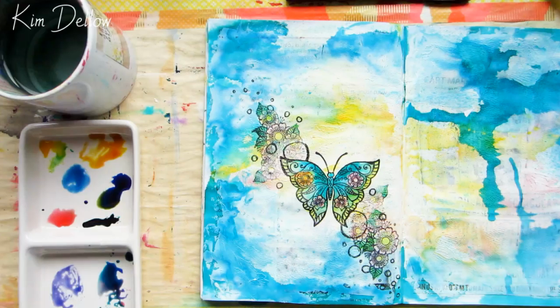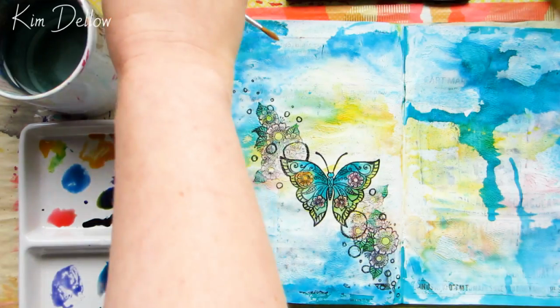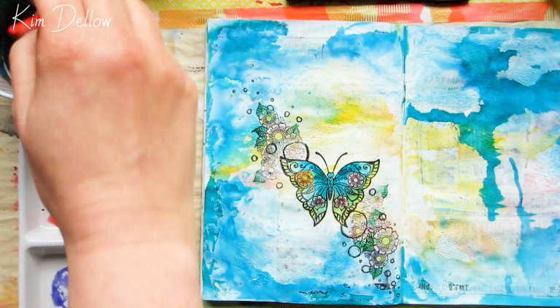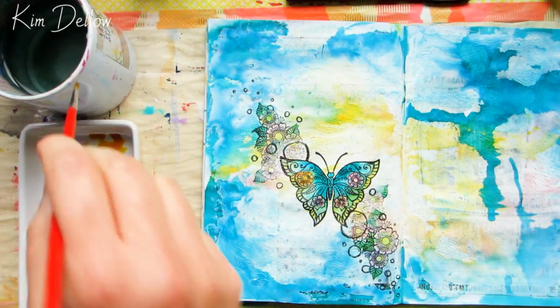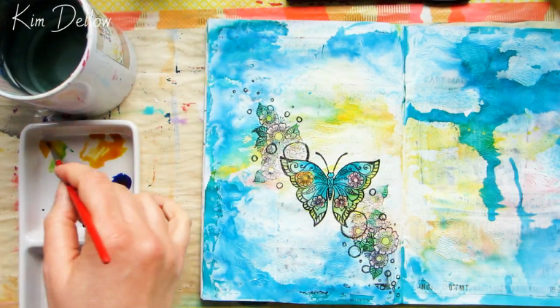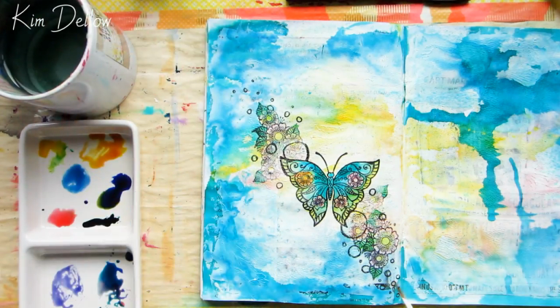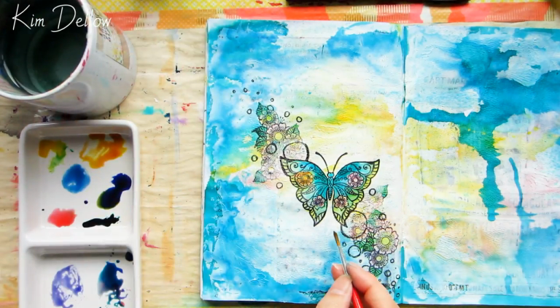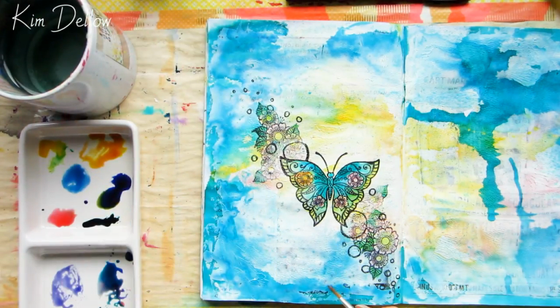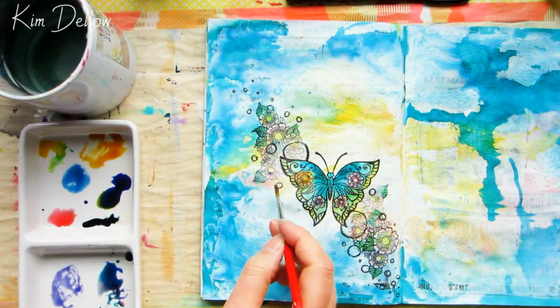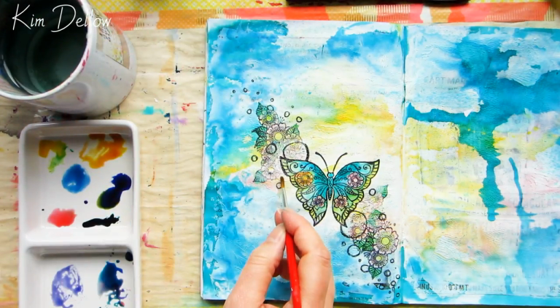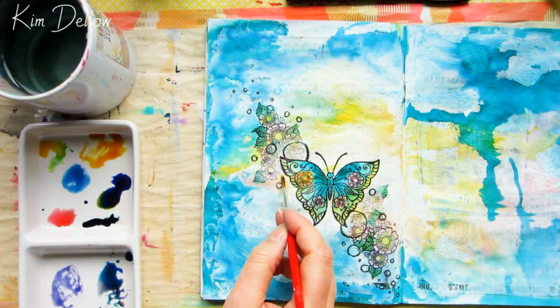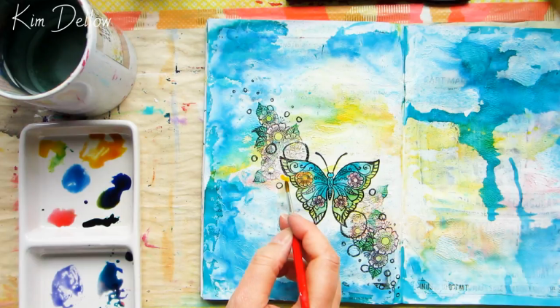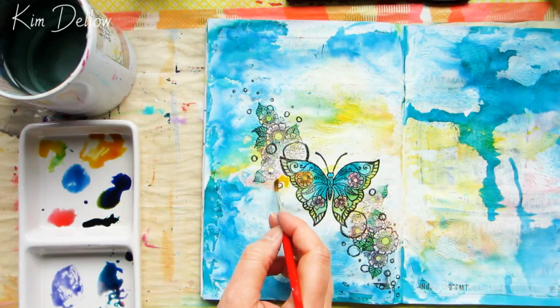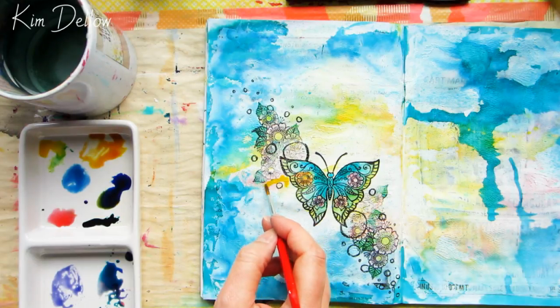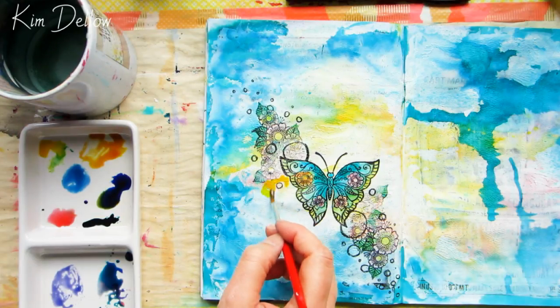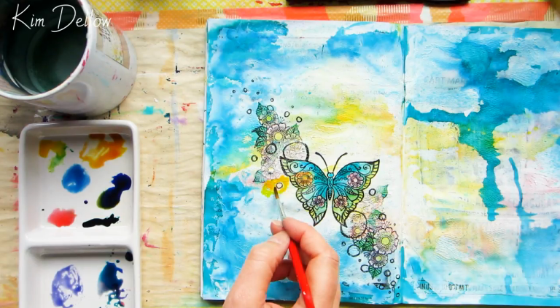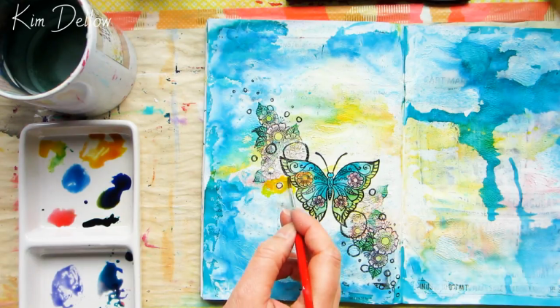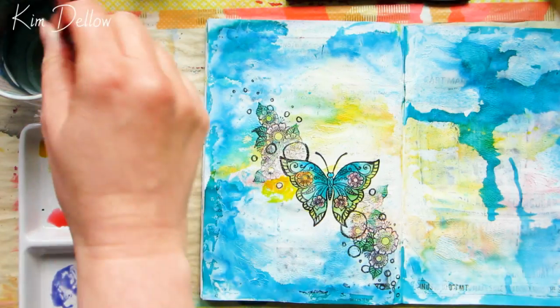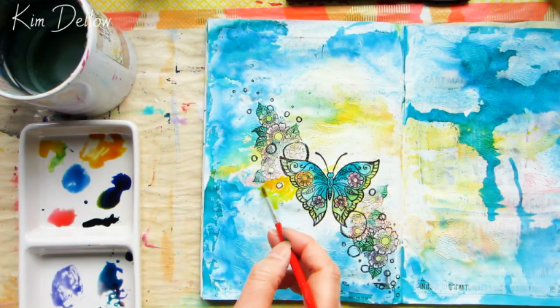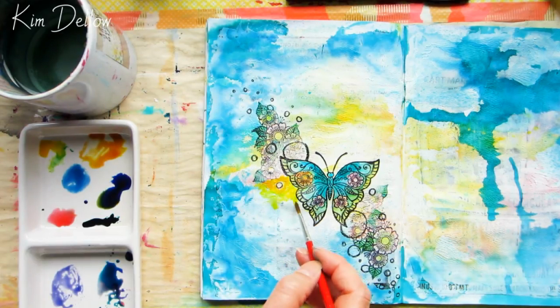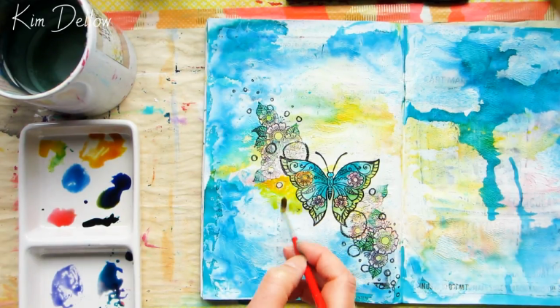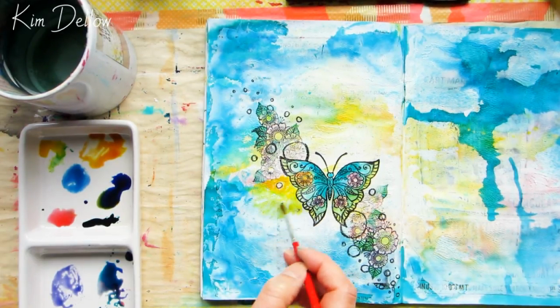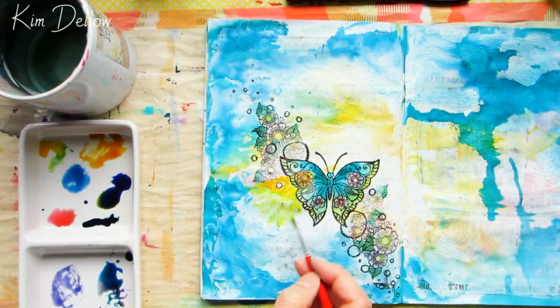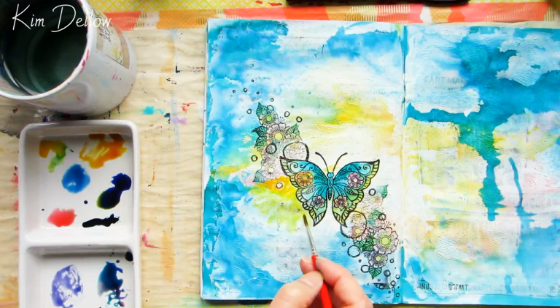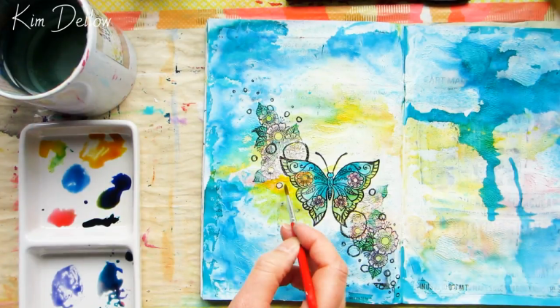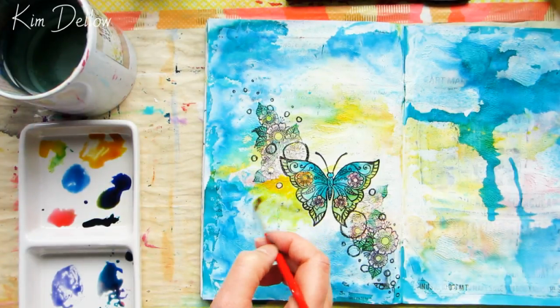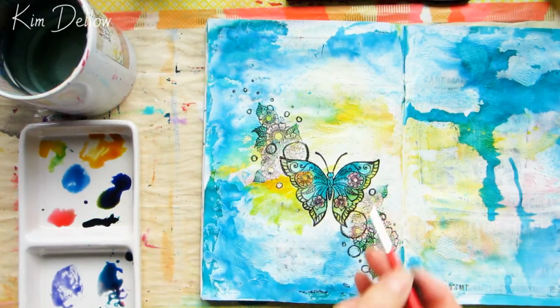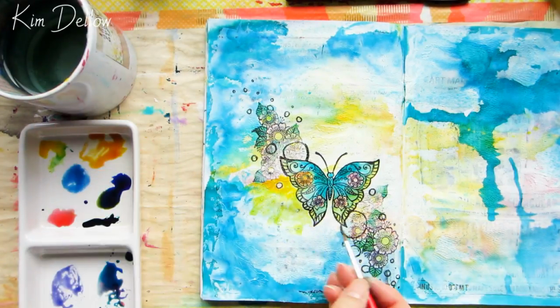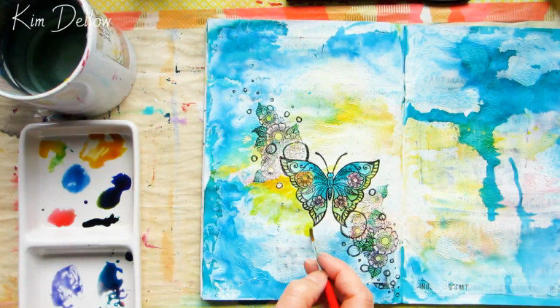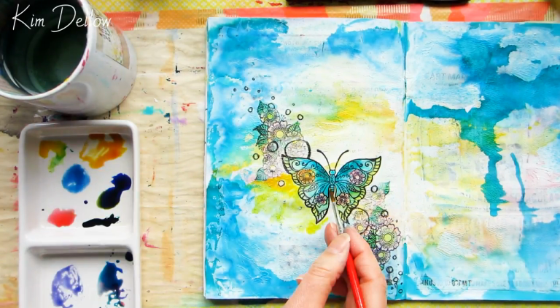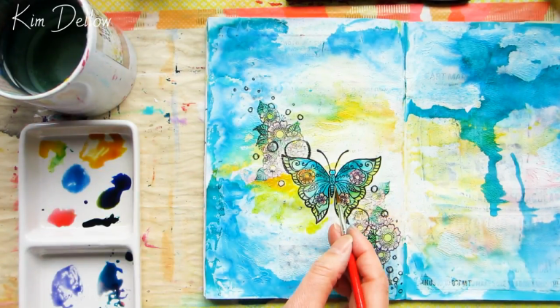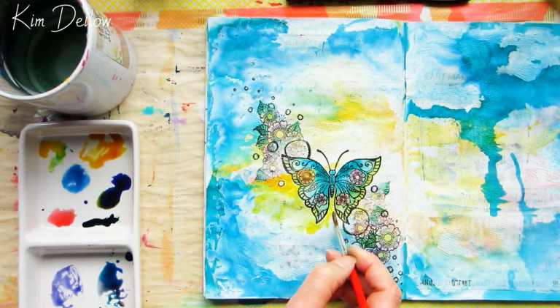I like the way the focal image is looking now — it's working — but I think the background is missing something, so I'm going to add a little bit more color with a brush to the background, again just using the re-inker ink I've got on my palette.